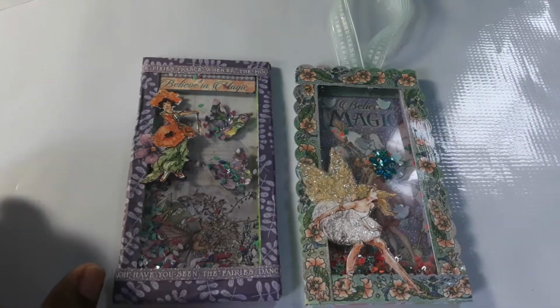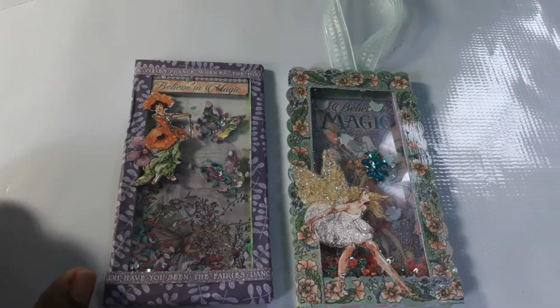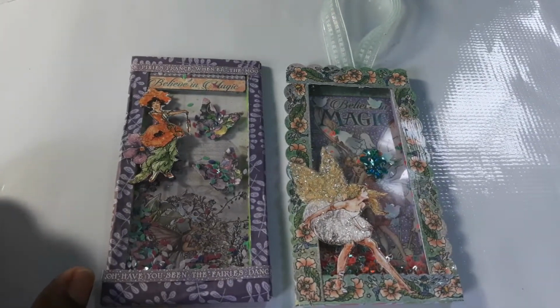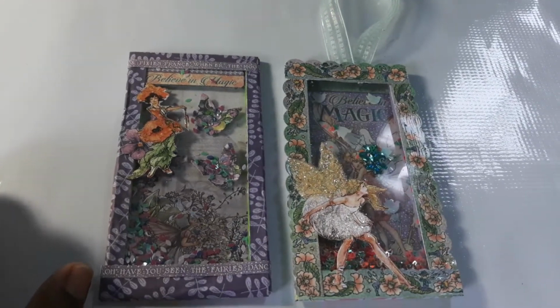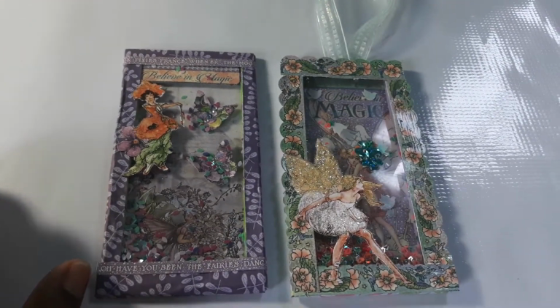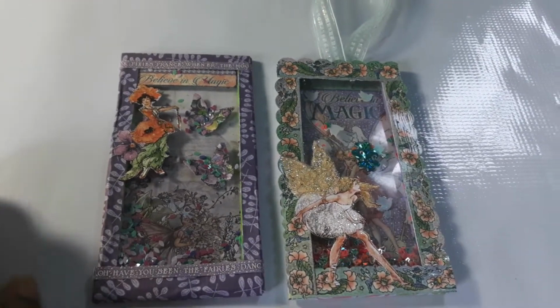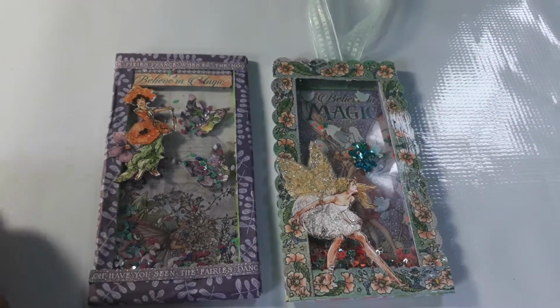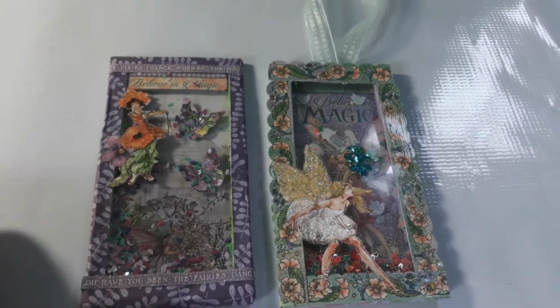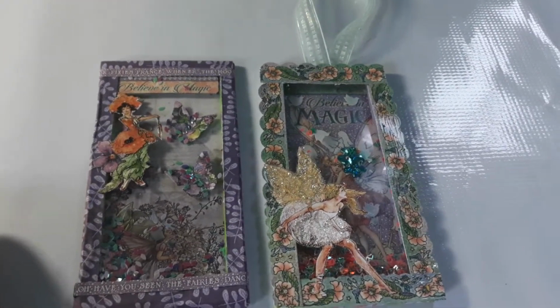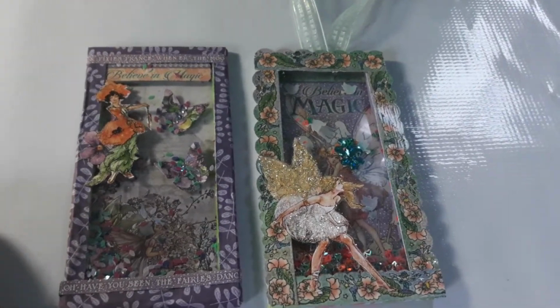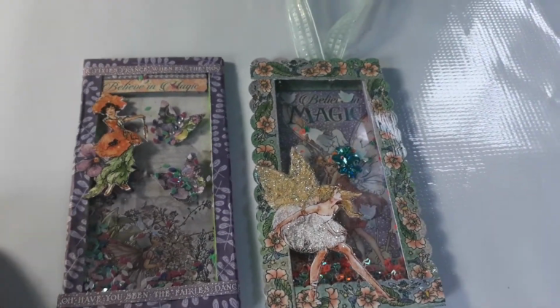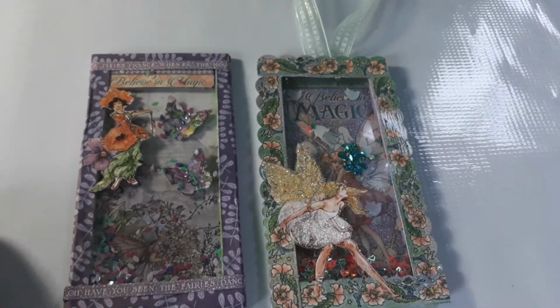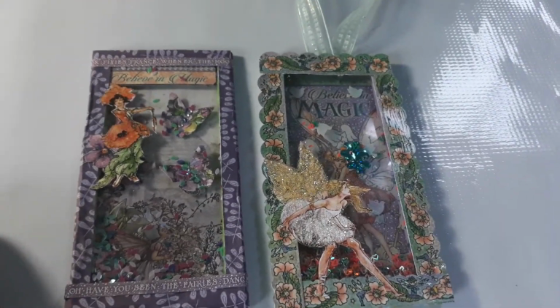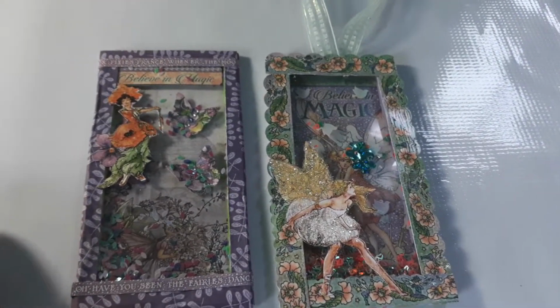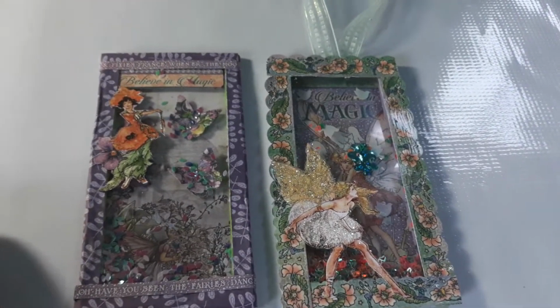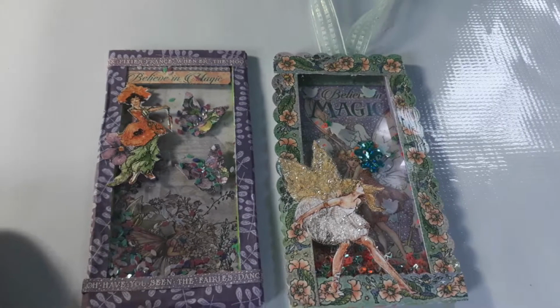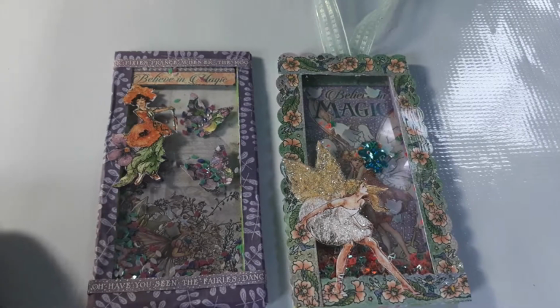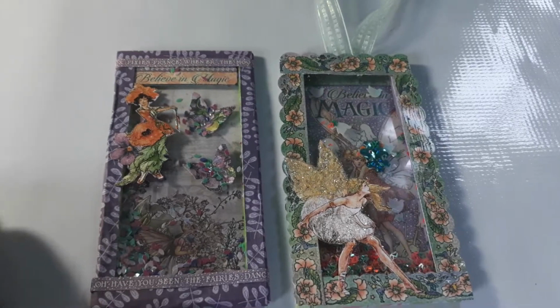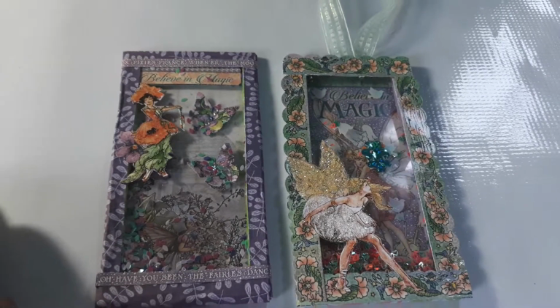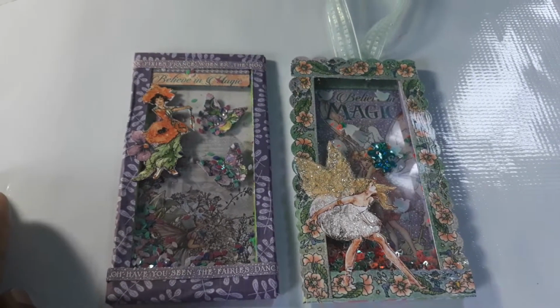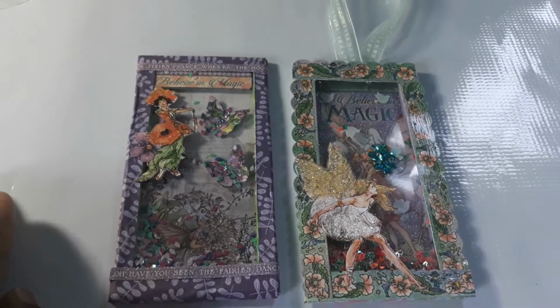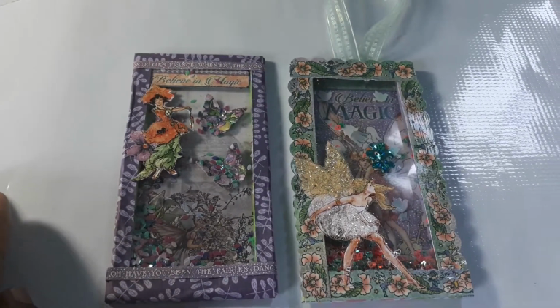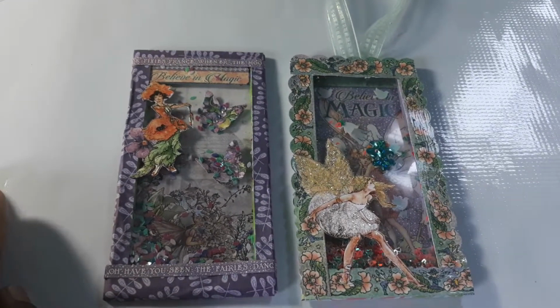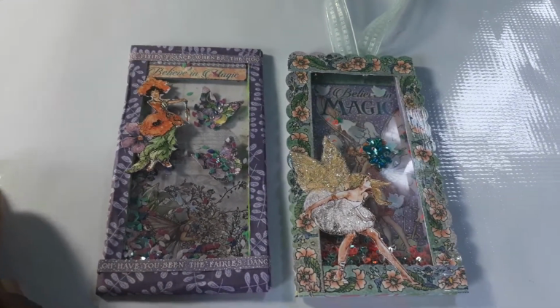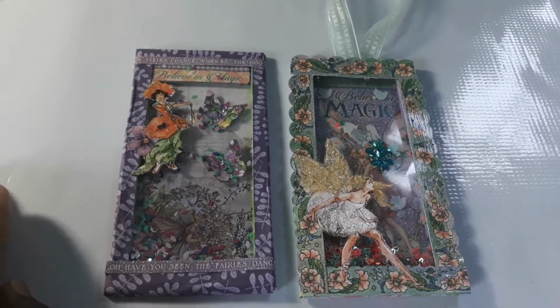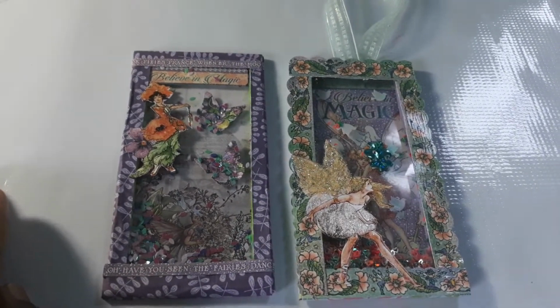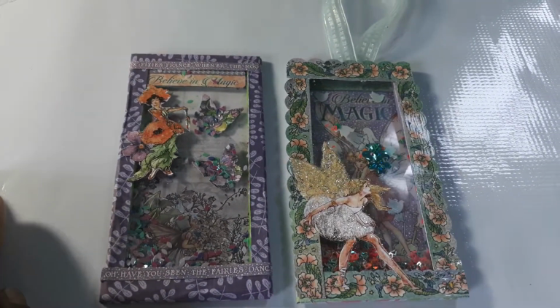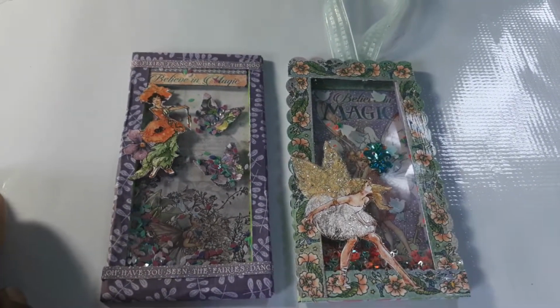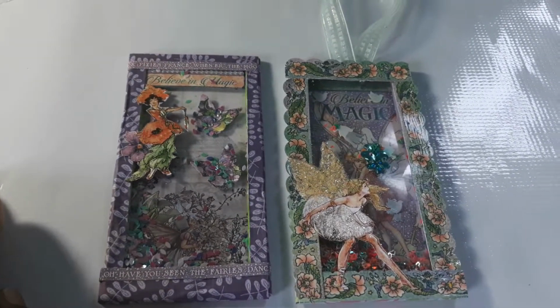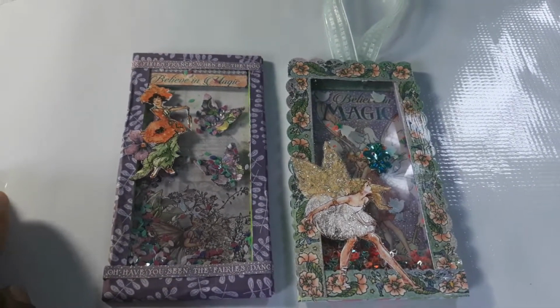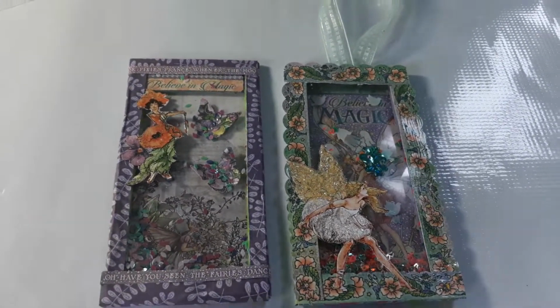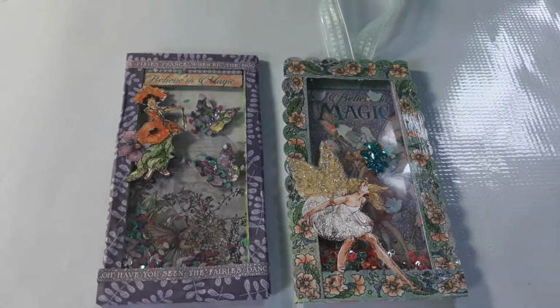Thank you for joining me today. I hope you are inspired by what I made and go create something for yourself. Have a good day, bye!